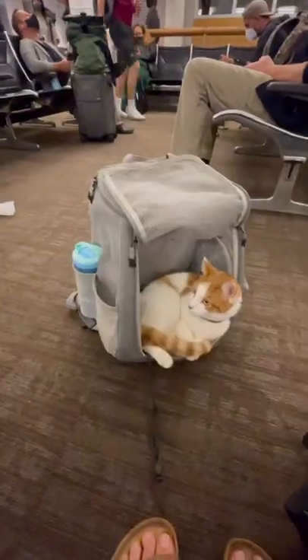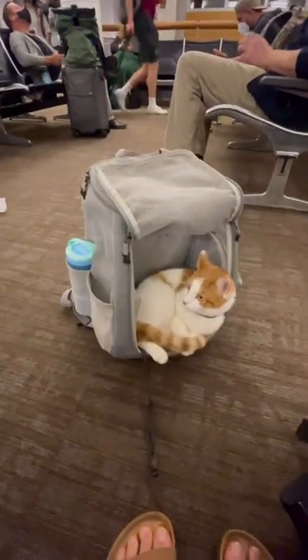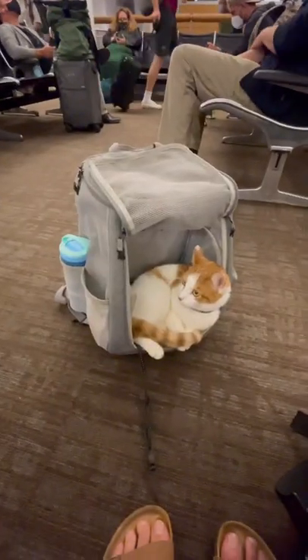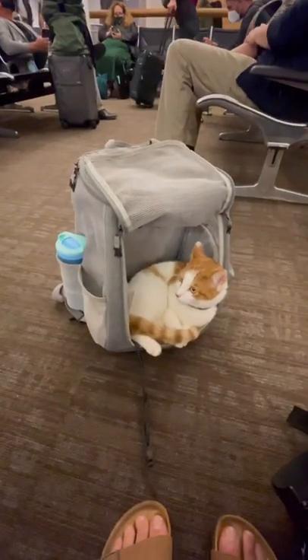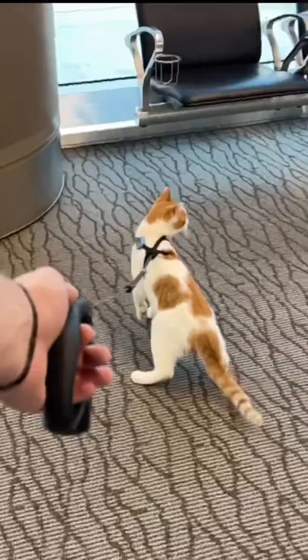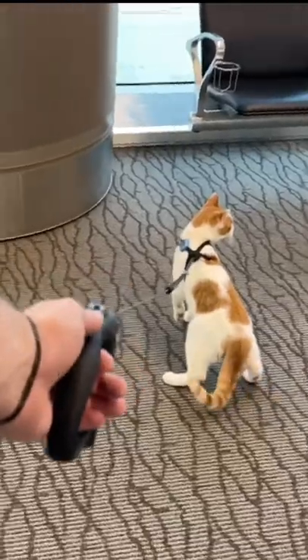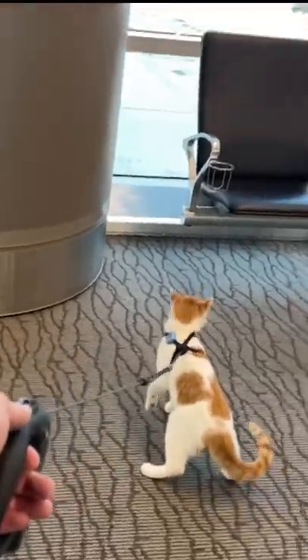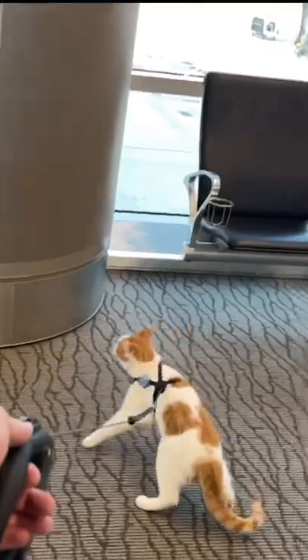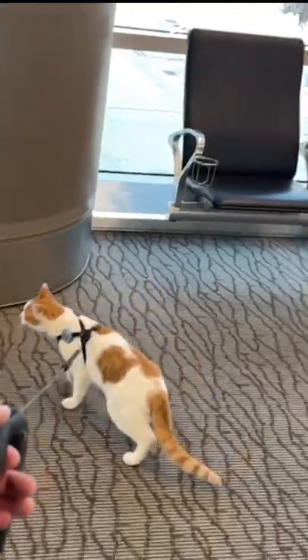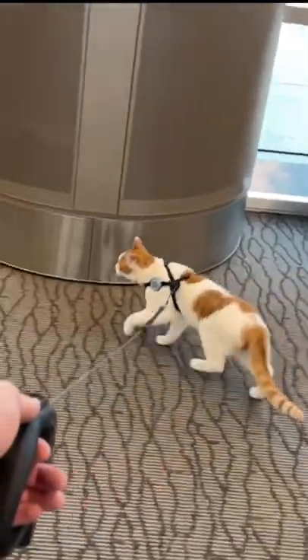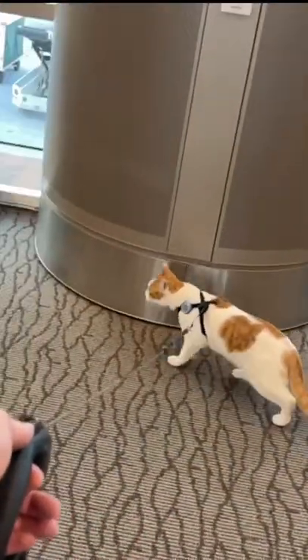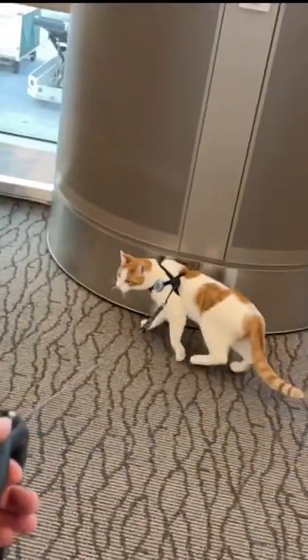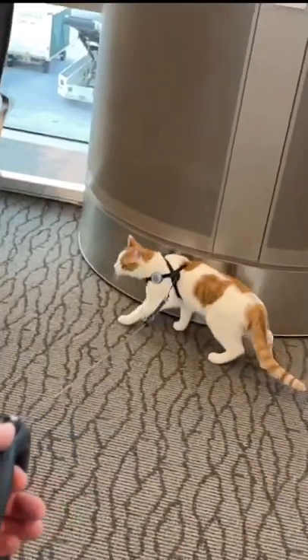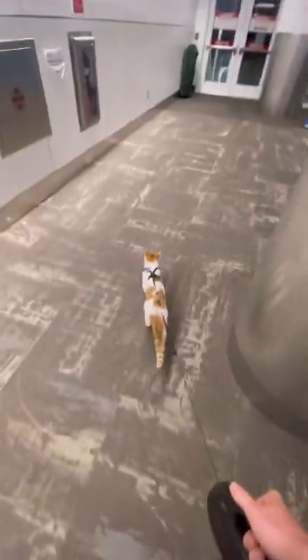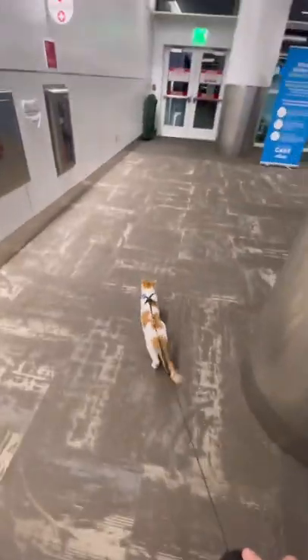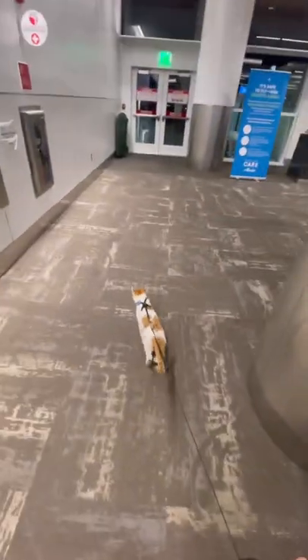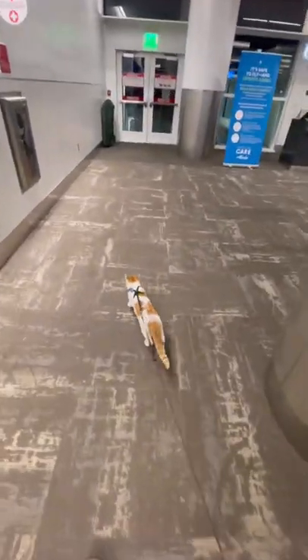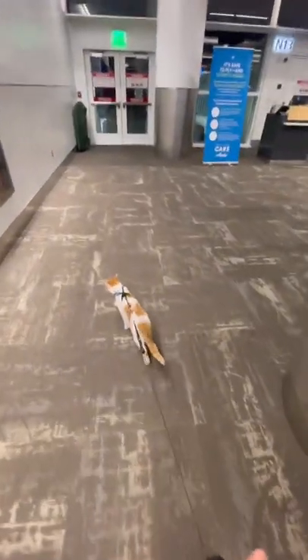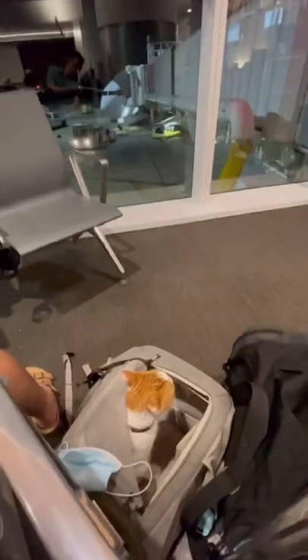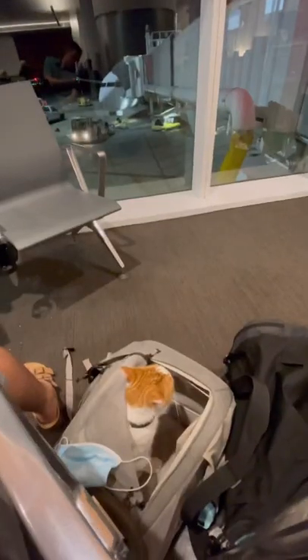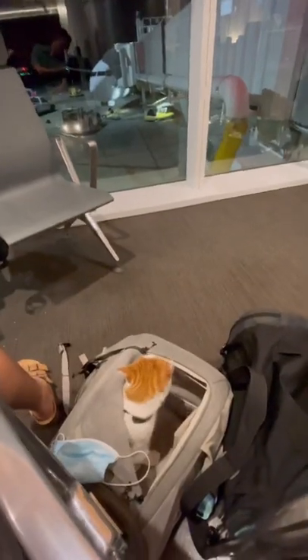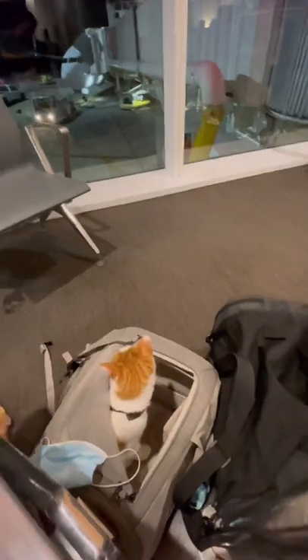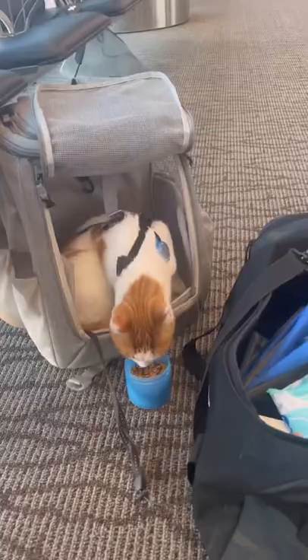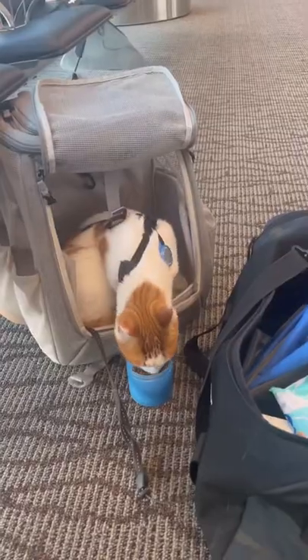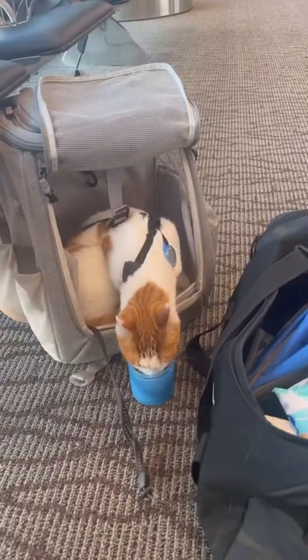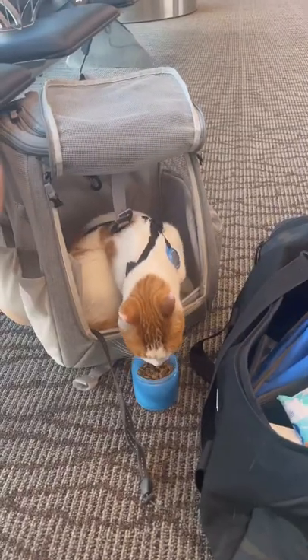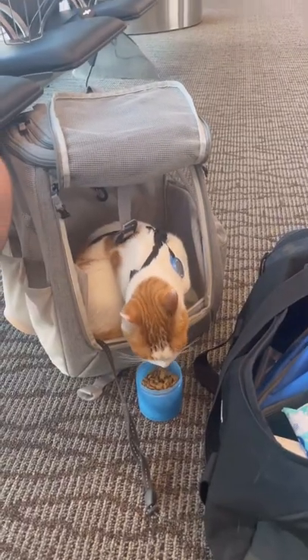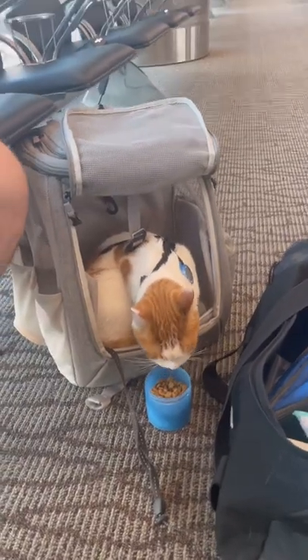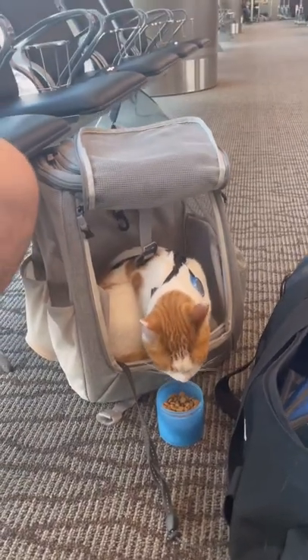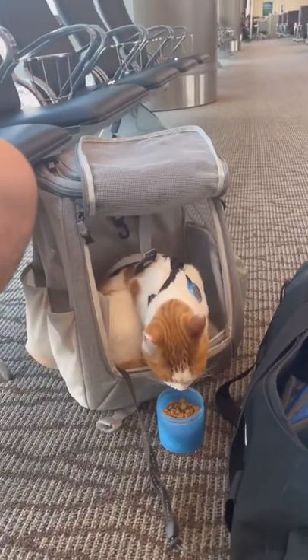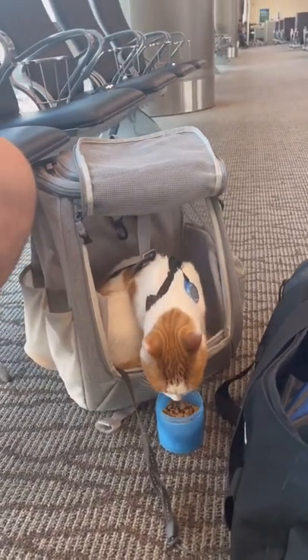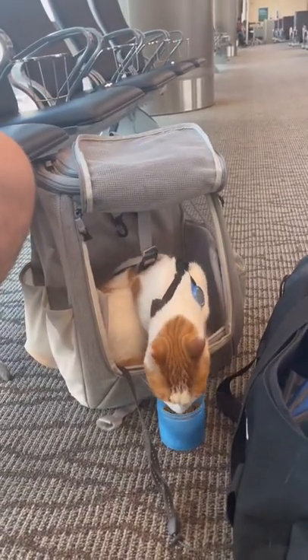Tip number seven: once you get to the terminal gate, take your cat out and leash walk them, since they will have to stay in the bag the entire flight. If they're not leash trained, just hold them on your lap. This is also a good time to see if they'll eat or drink anything once they've relaxed.